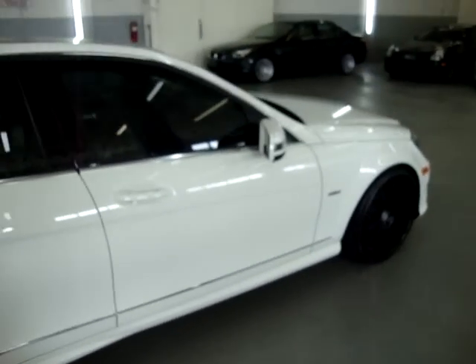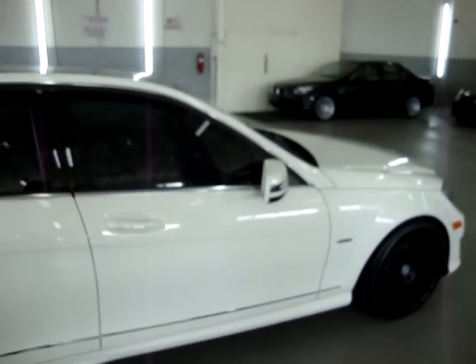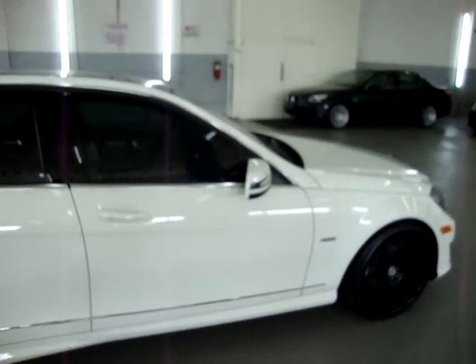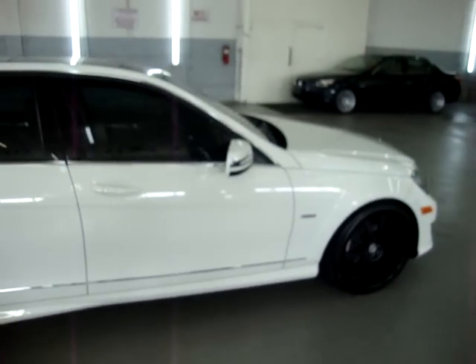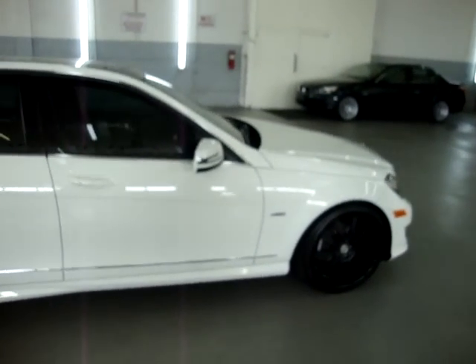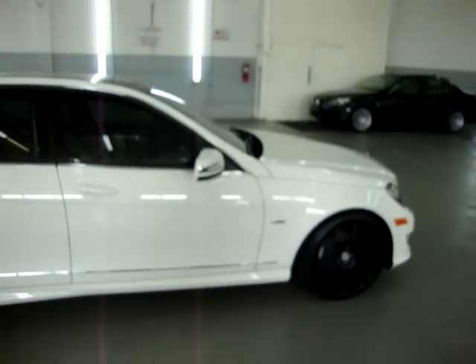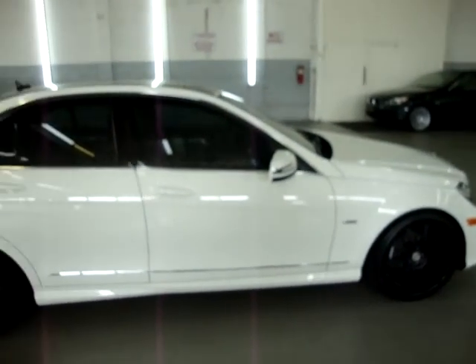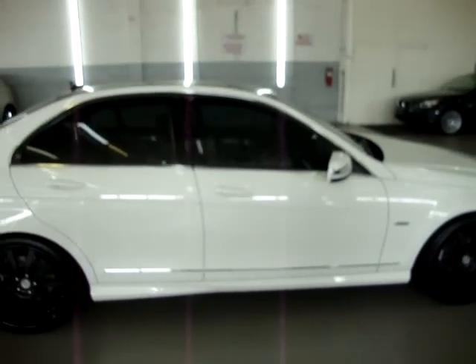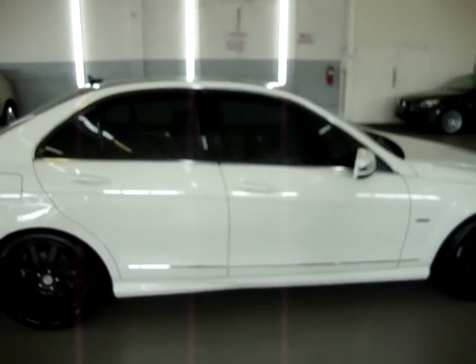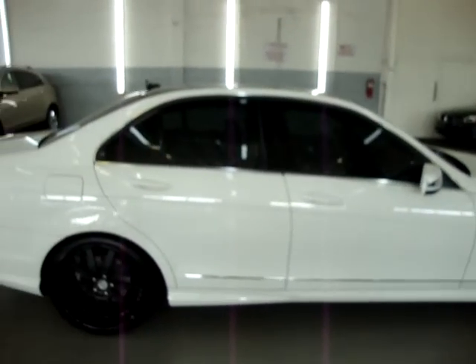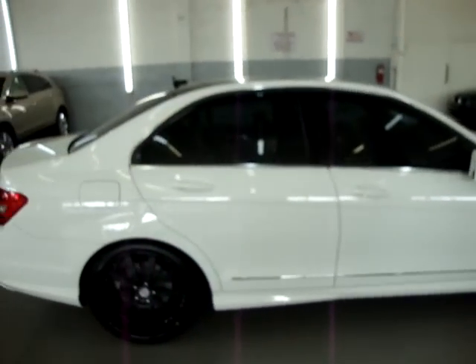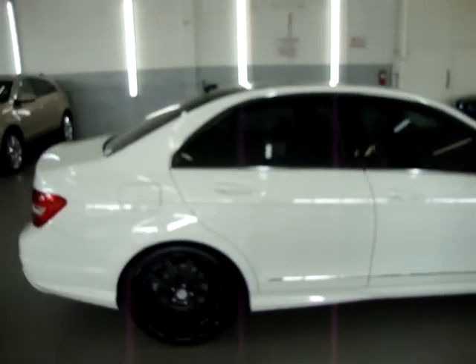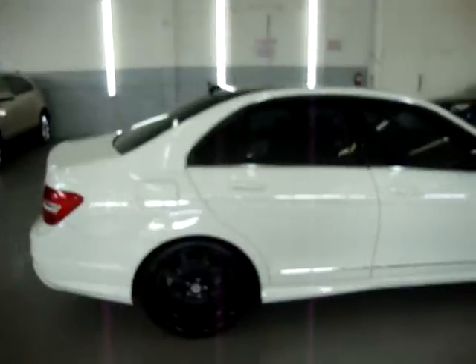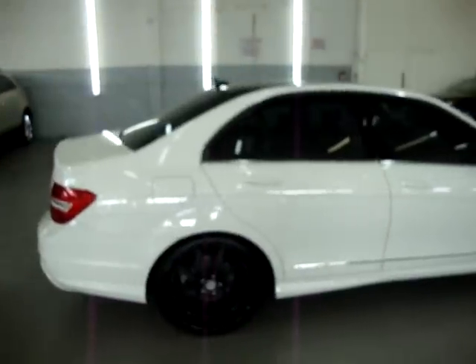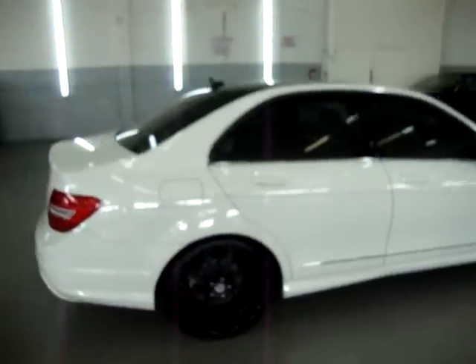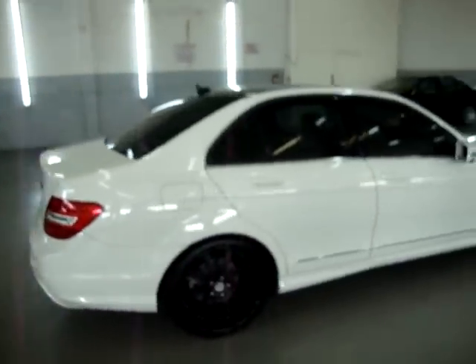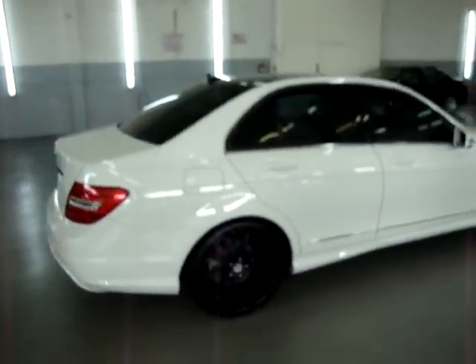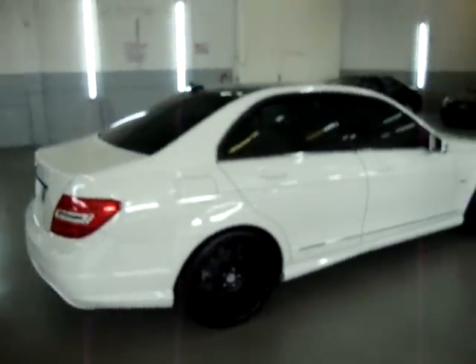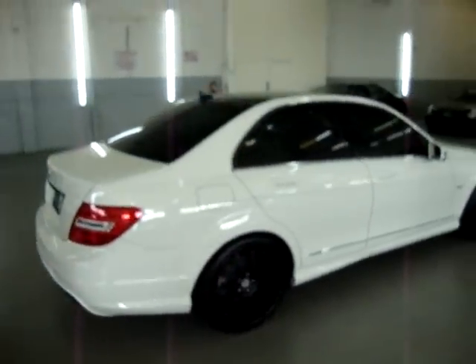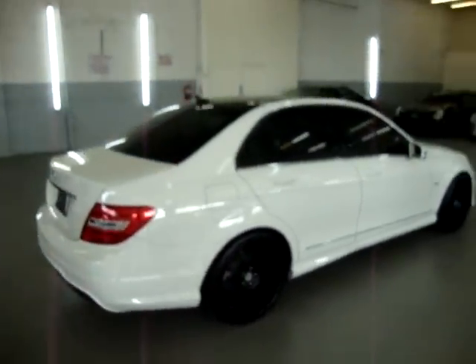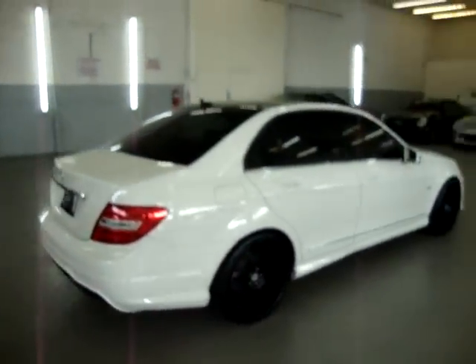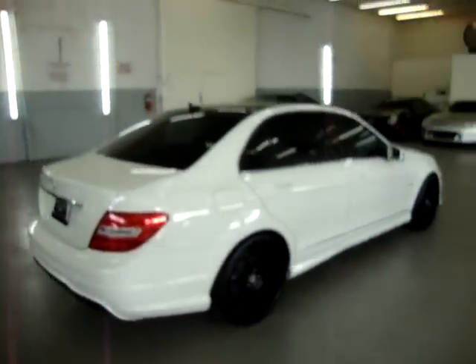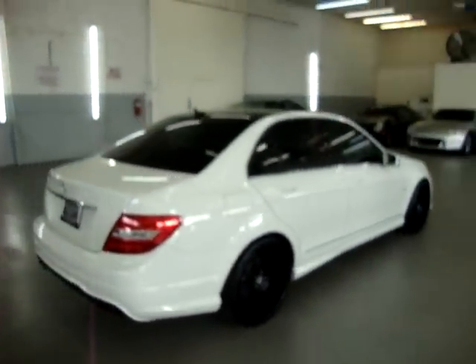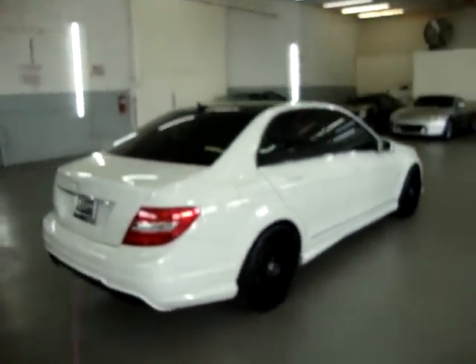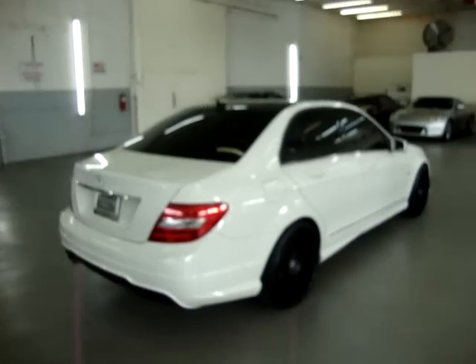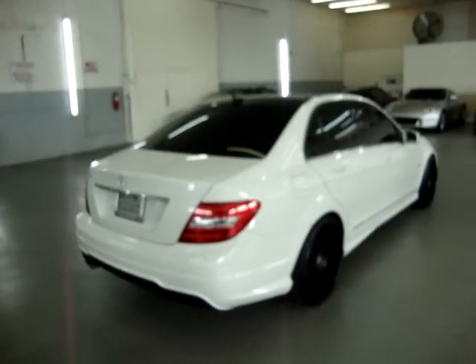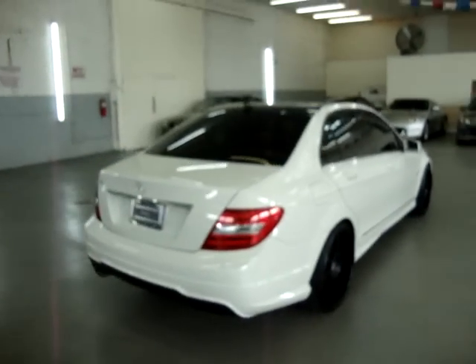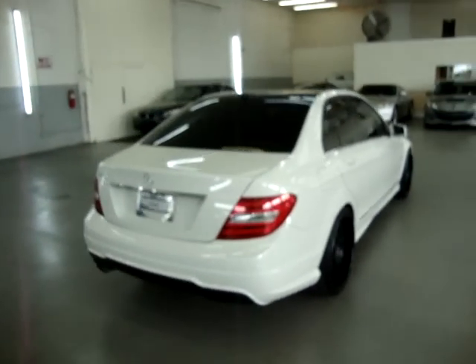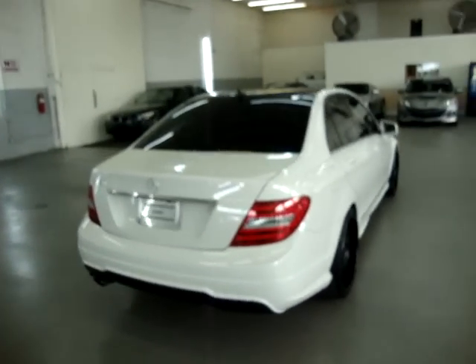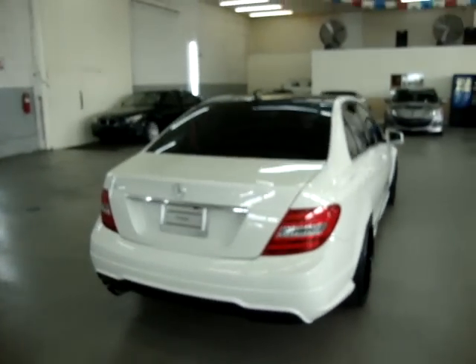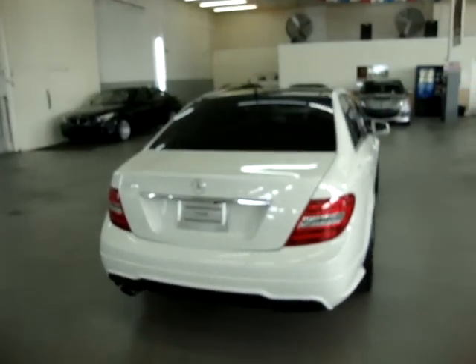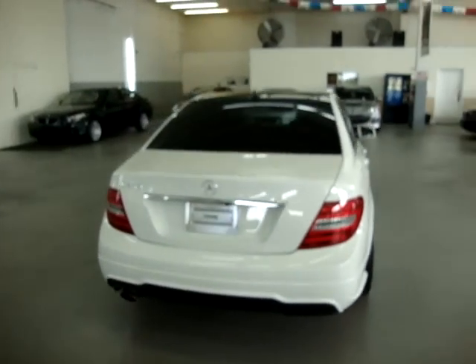All original paint, clean title, clean Carfax, no dings, no major scratches or touch-ups of any kind, and completely loaded up. This is not a base car — well over $42,000 to $43,000 in this unit brand new.